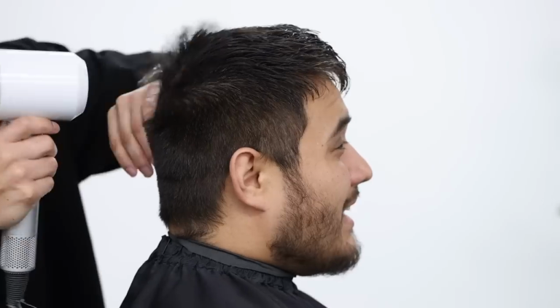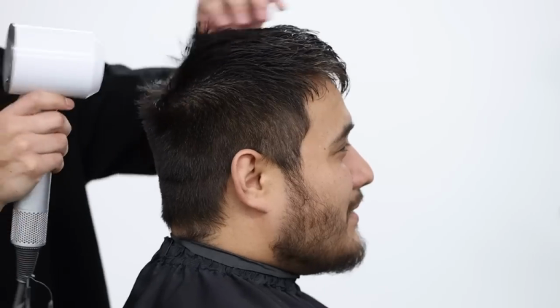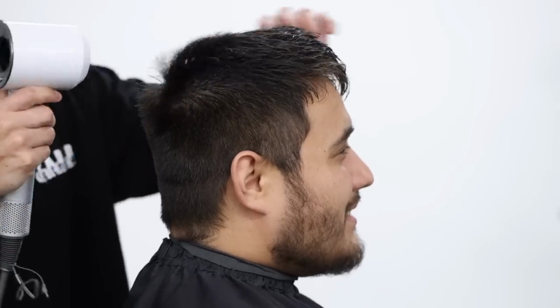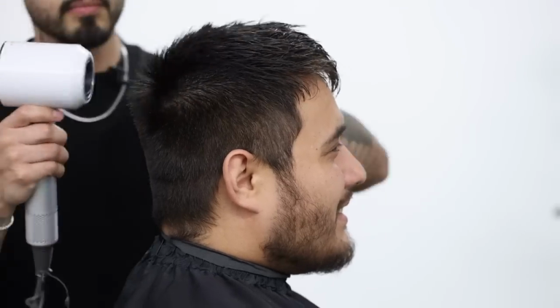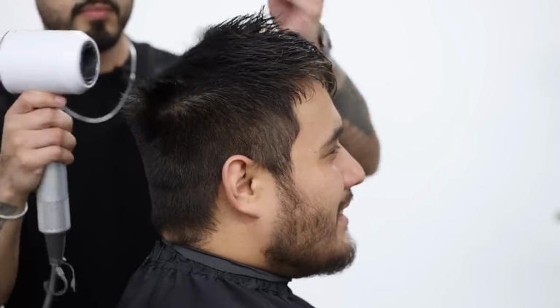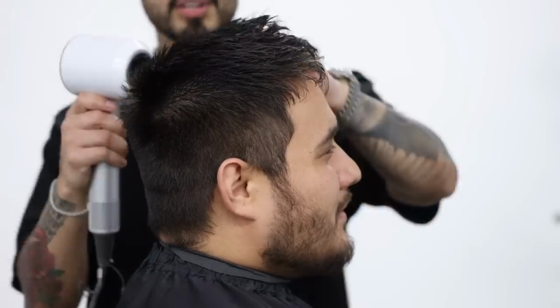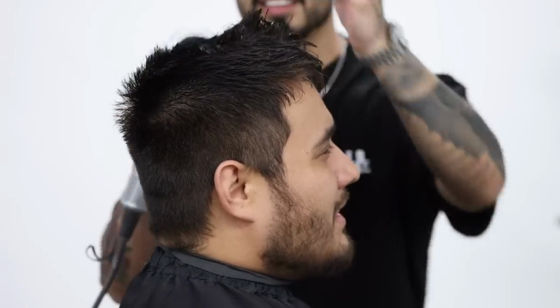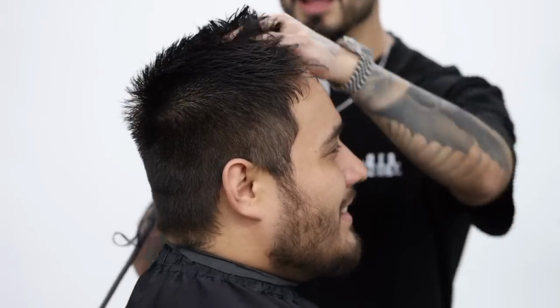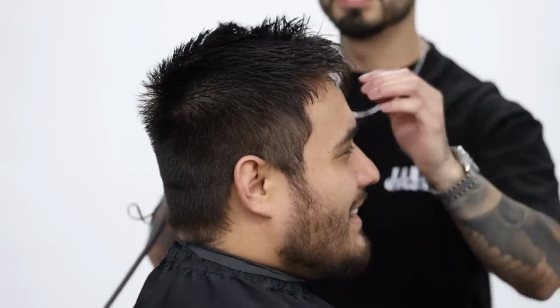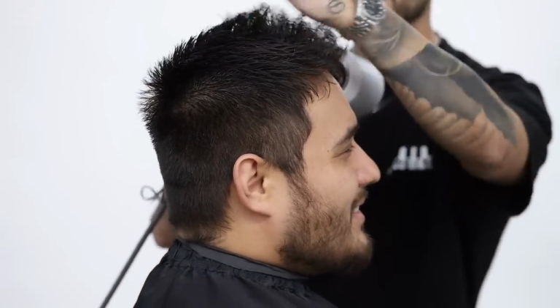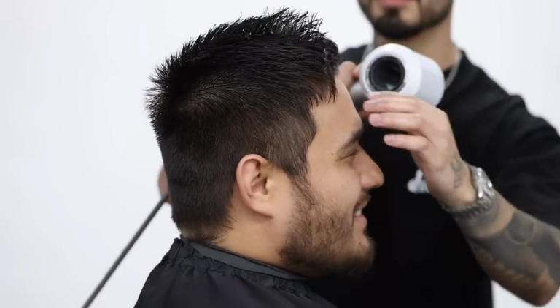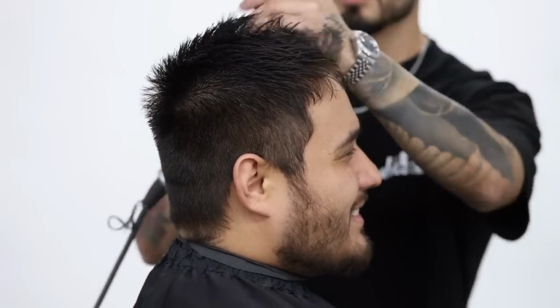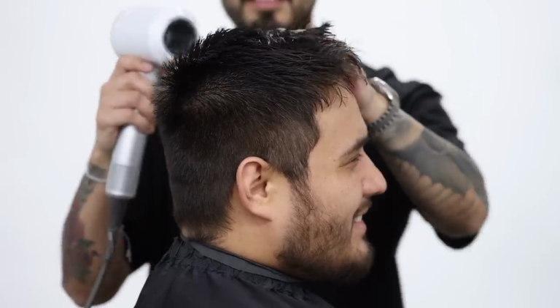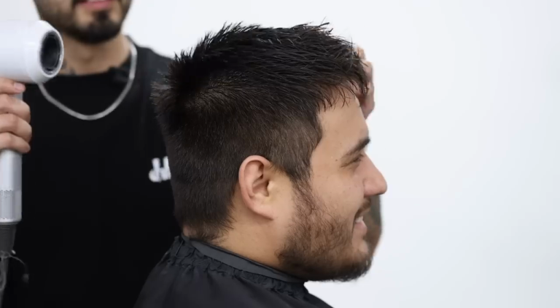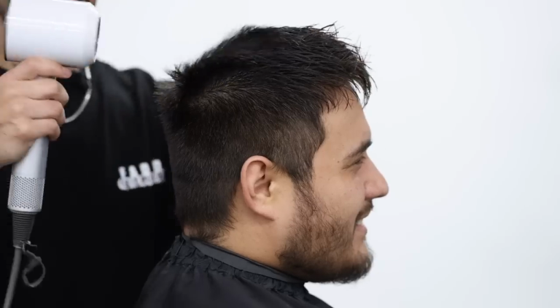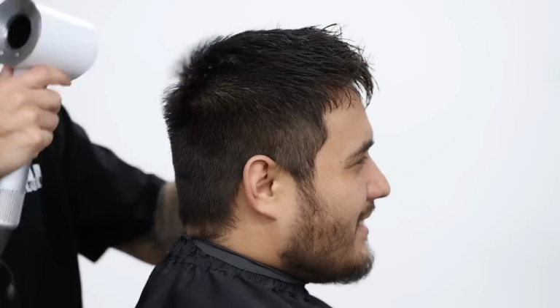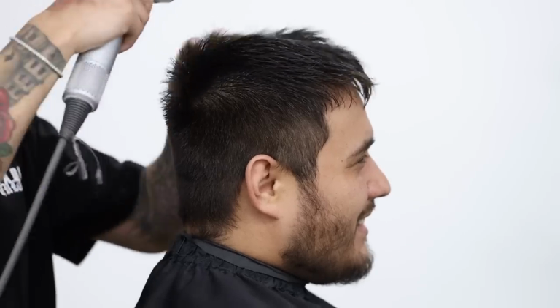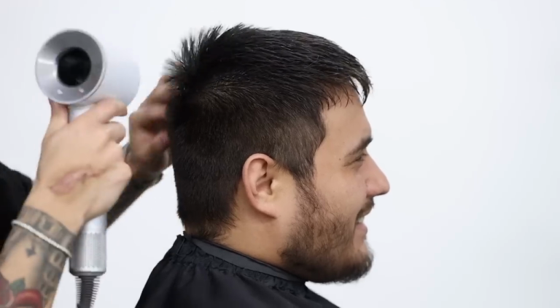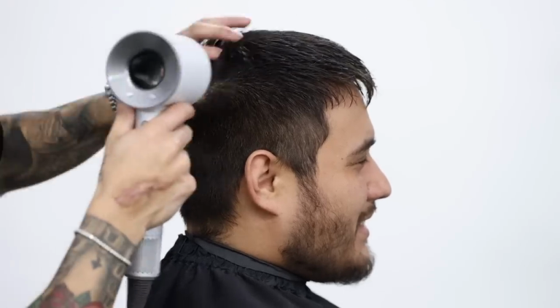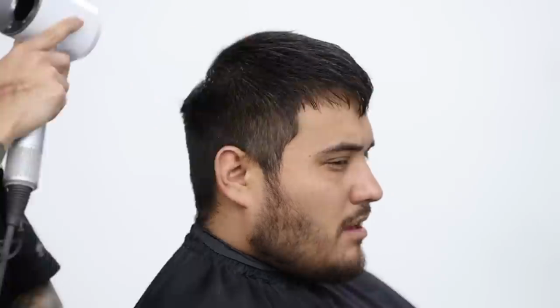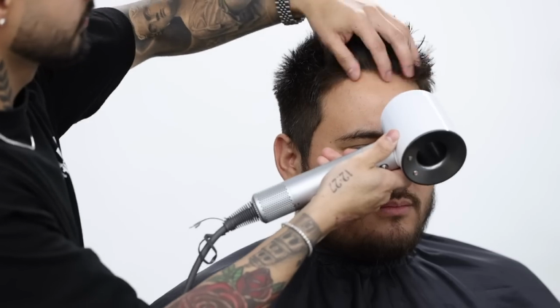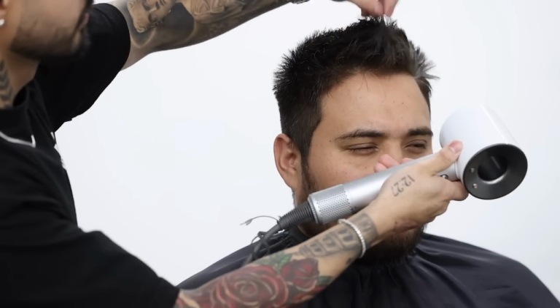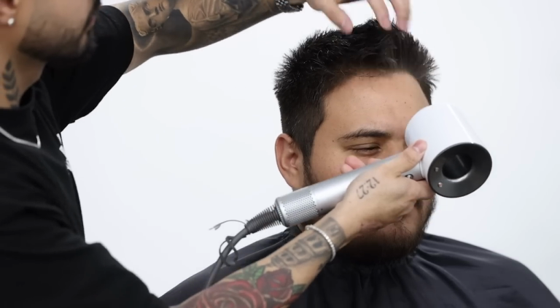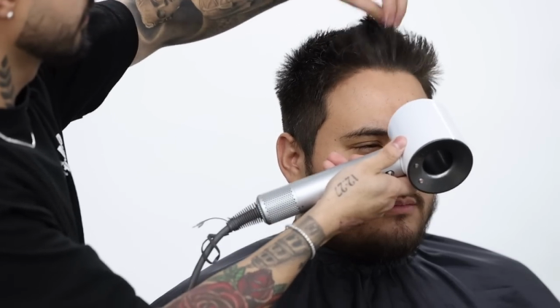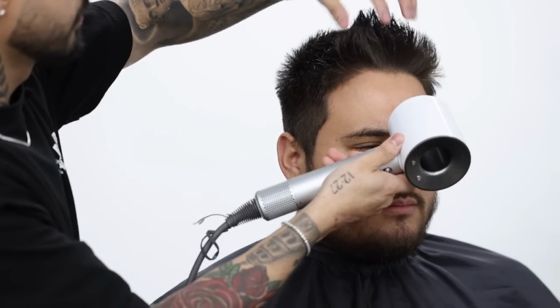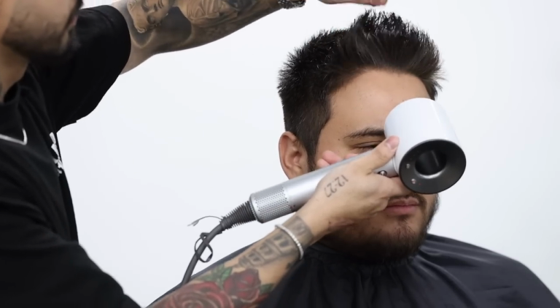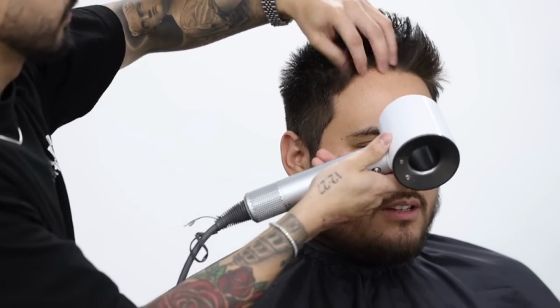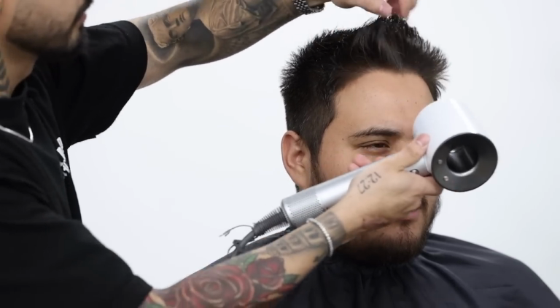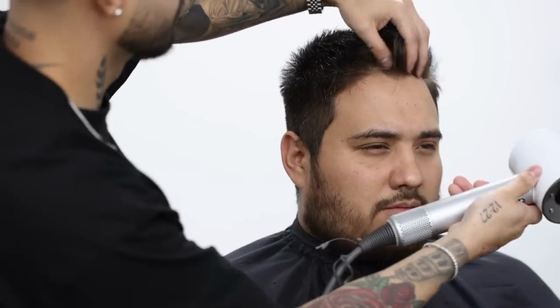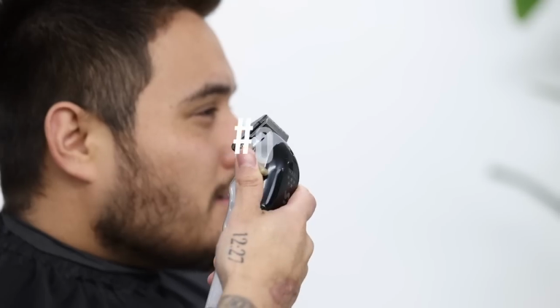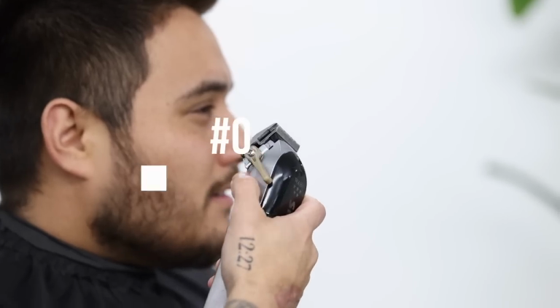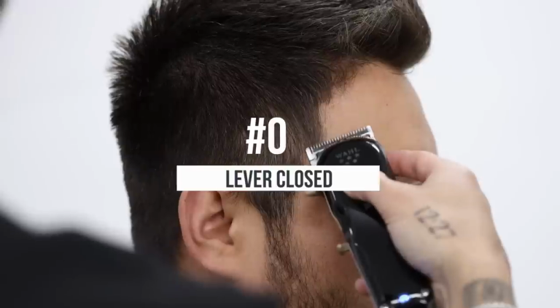From here, we're gonna dry it using medium heat and high air flow, just to start bringing out that shape. And you always want to lock it in with a cool shot, really closing up that cuticle.